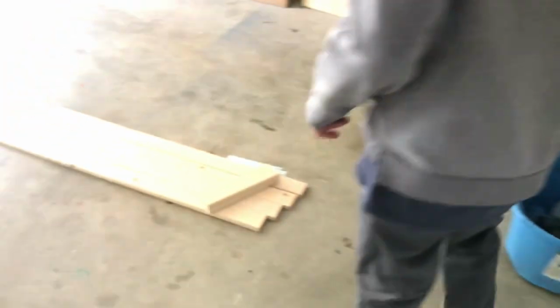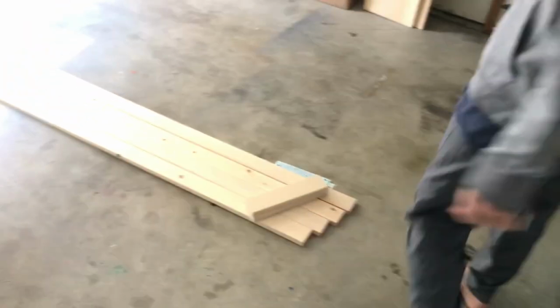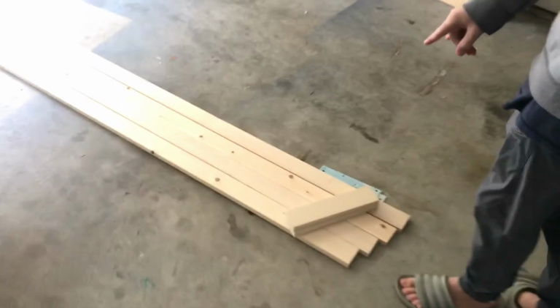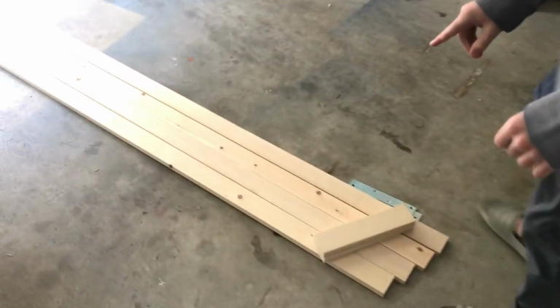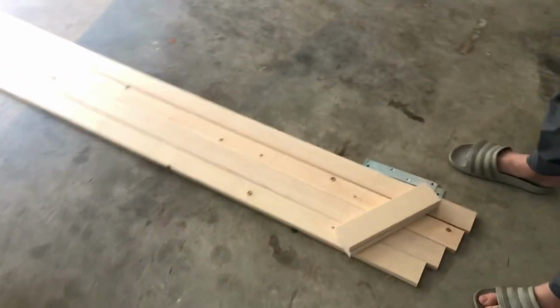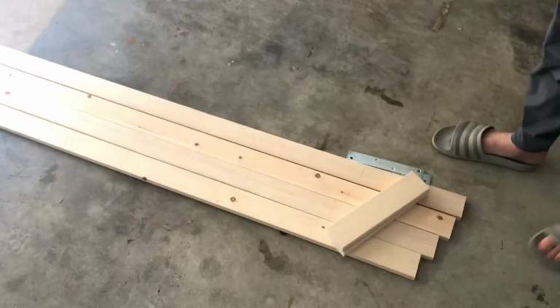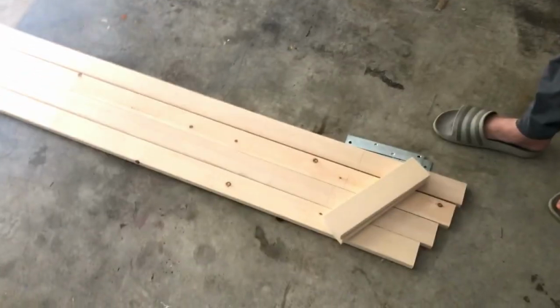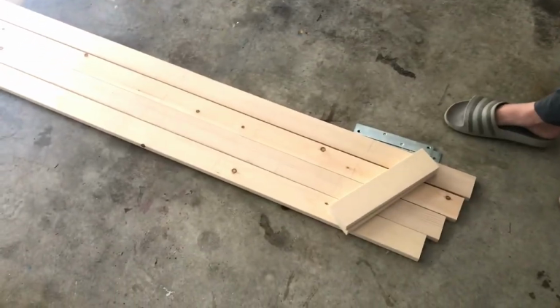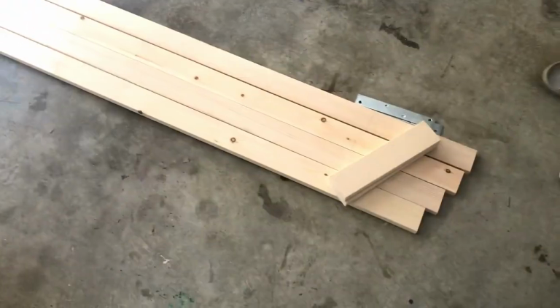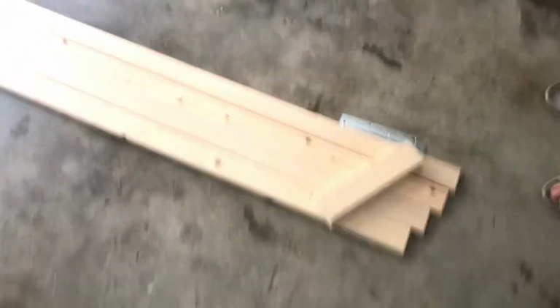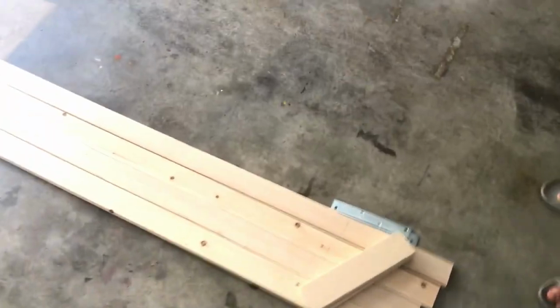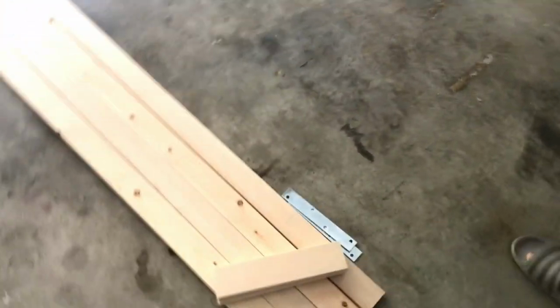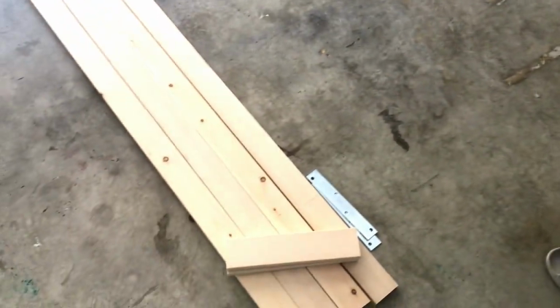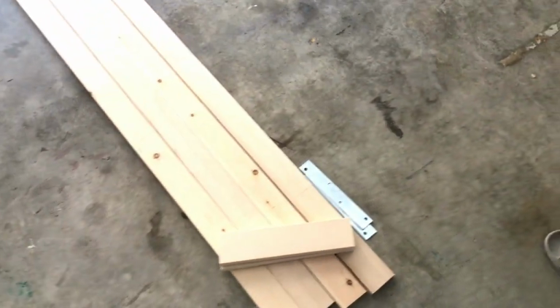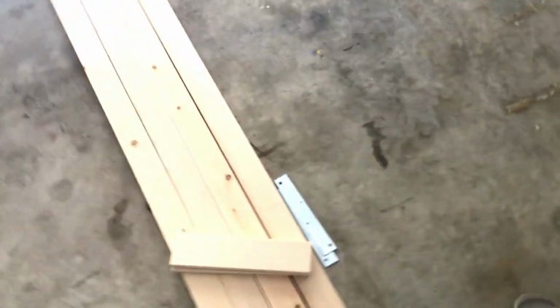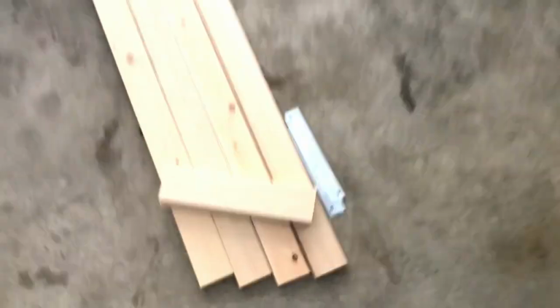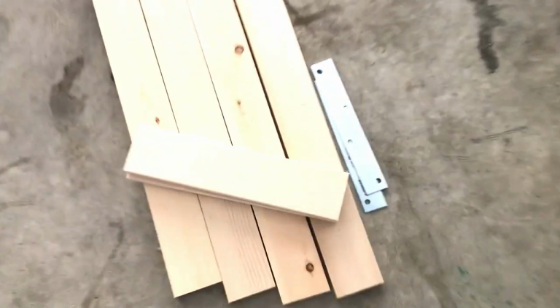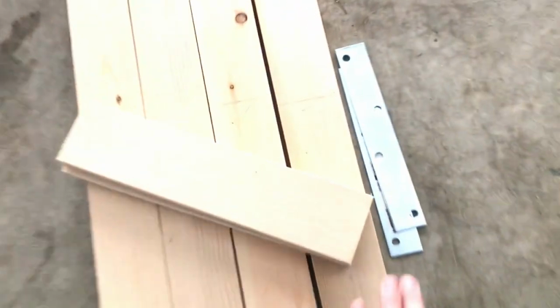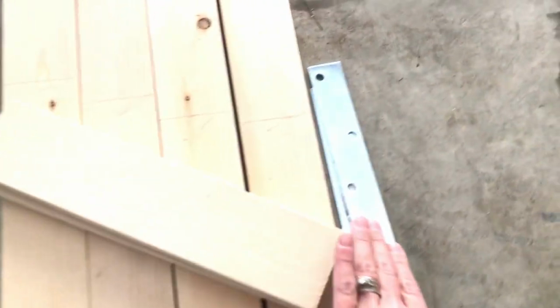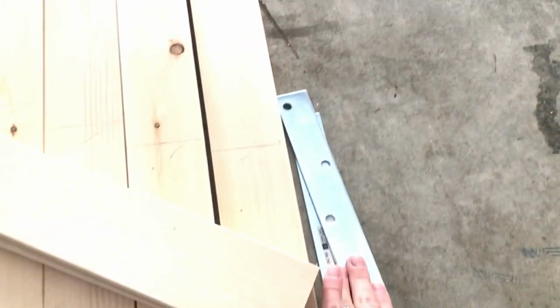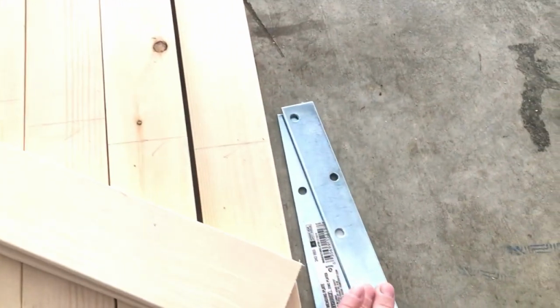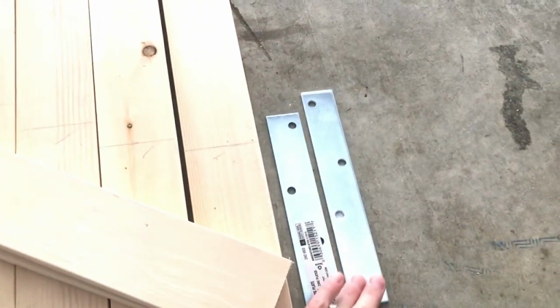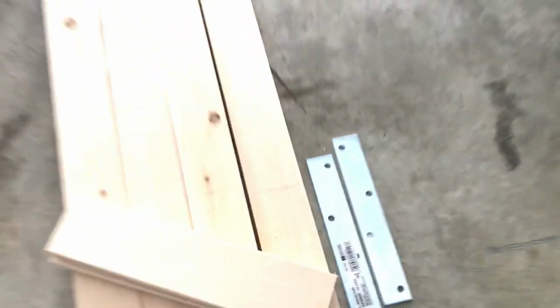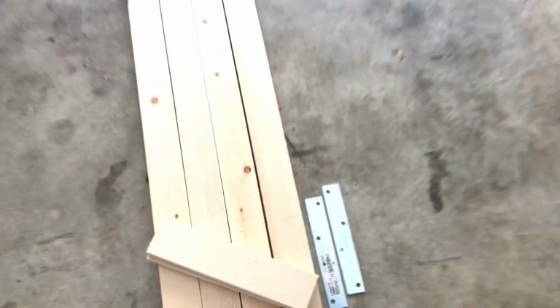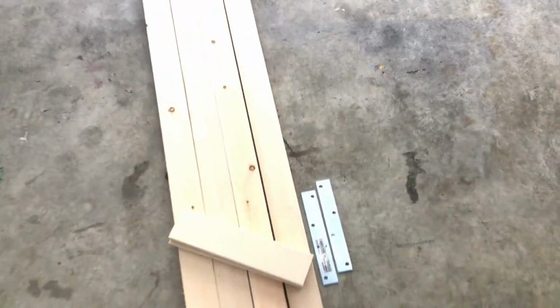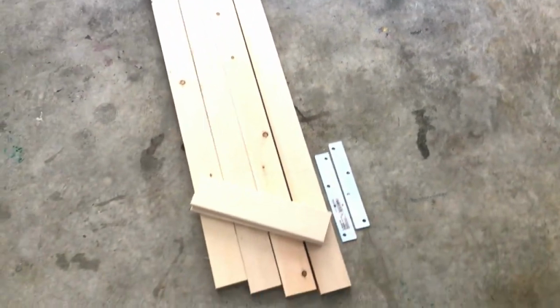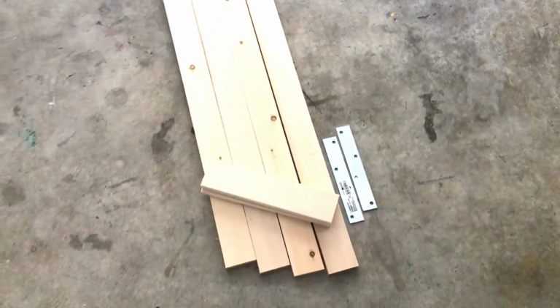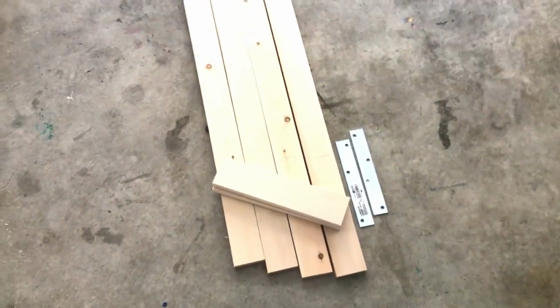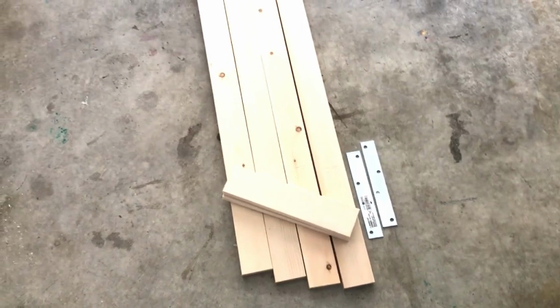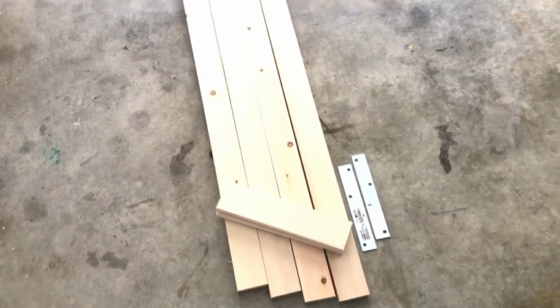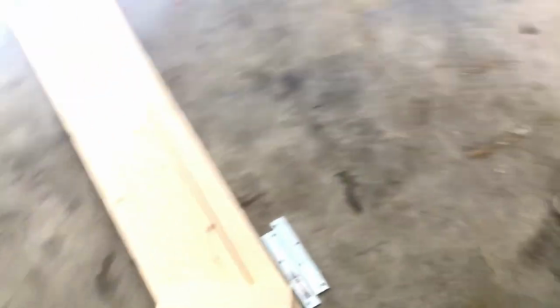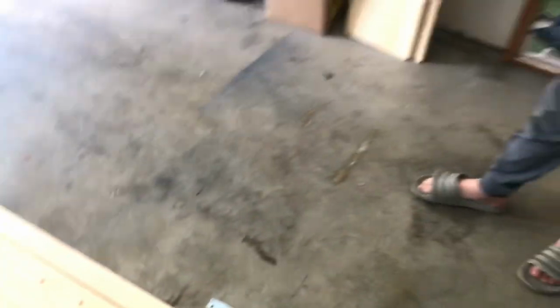These are the long boards. This is what they look like before stain. And these pieces right here — those make the X in the back.